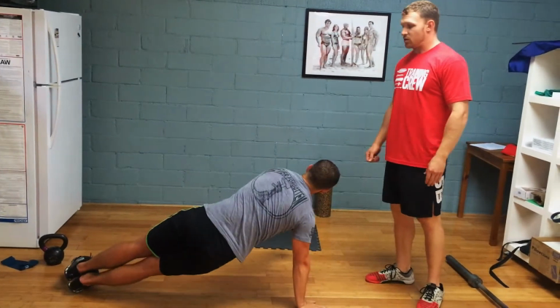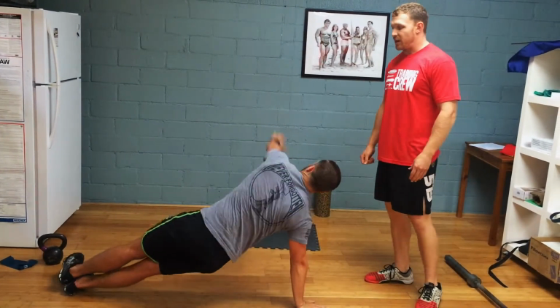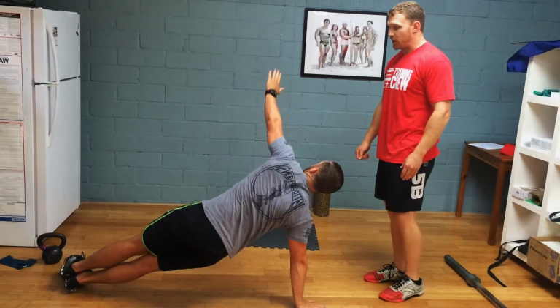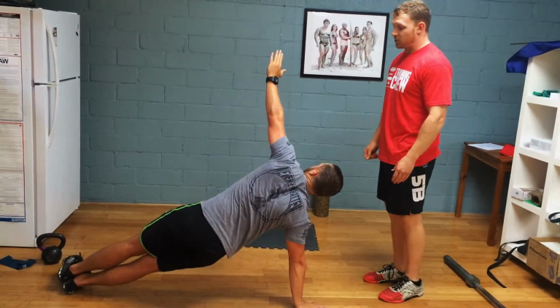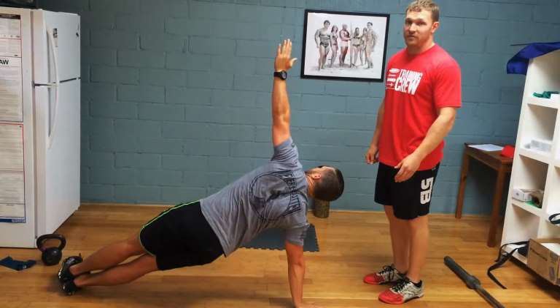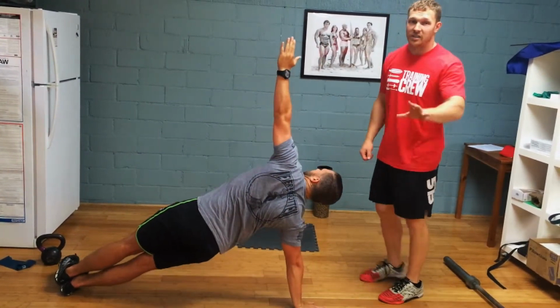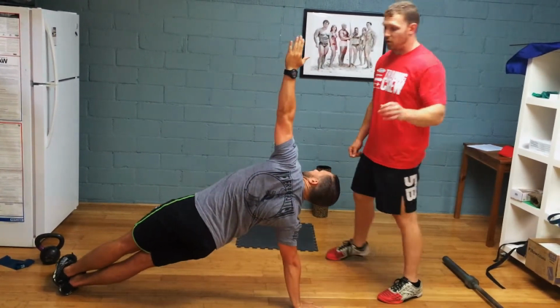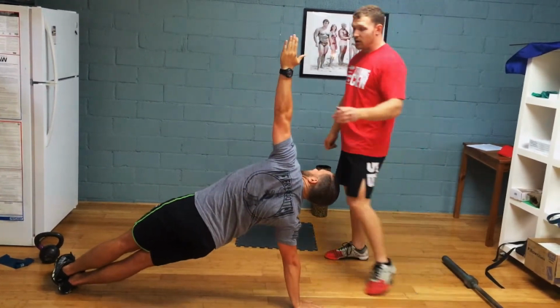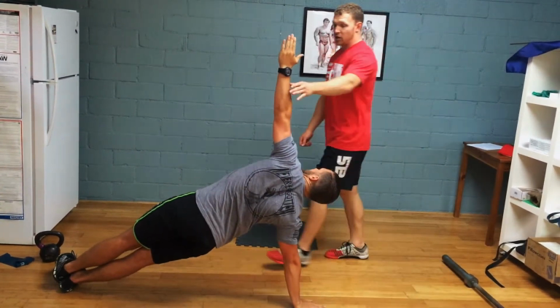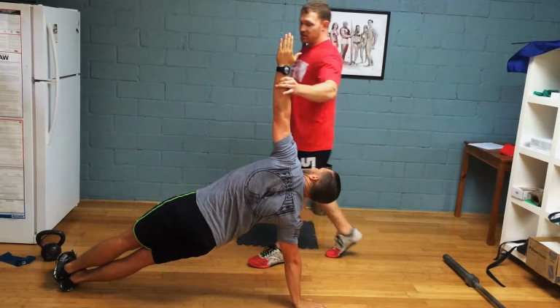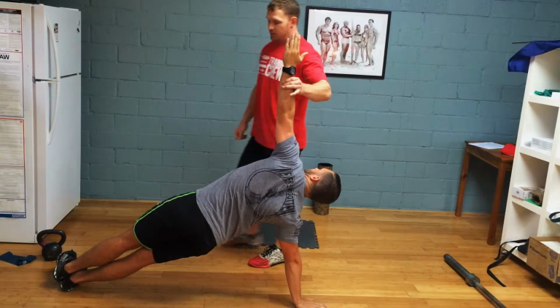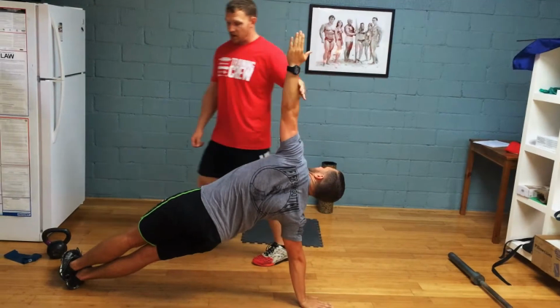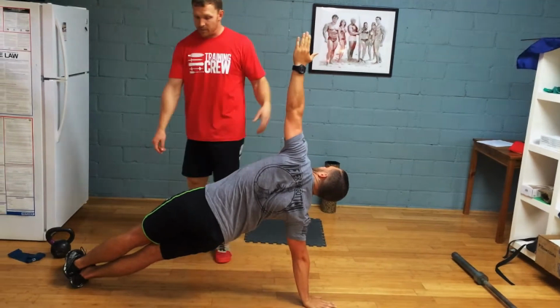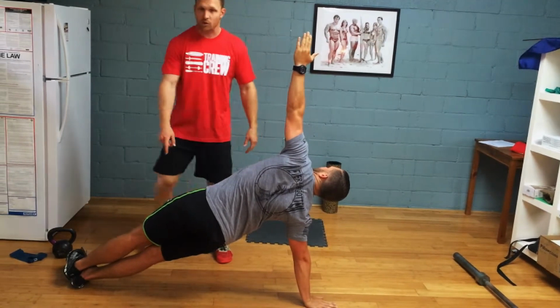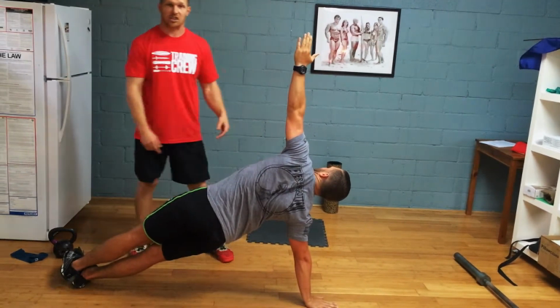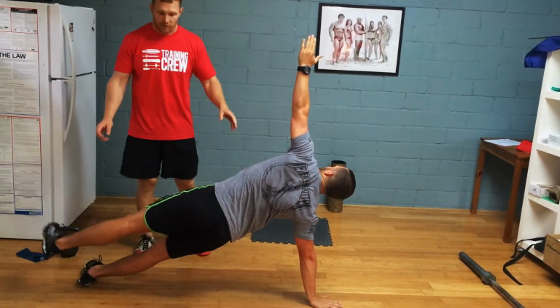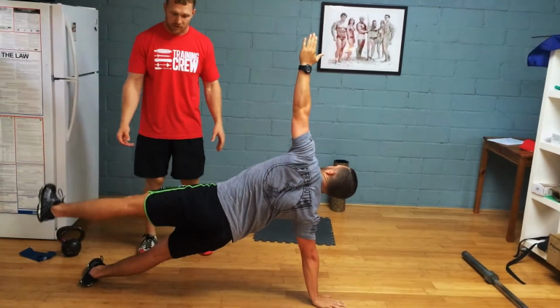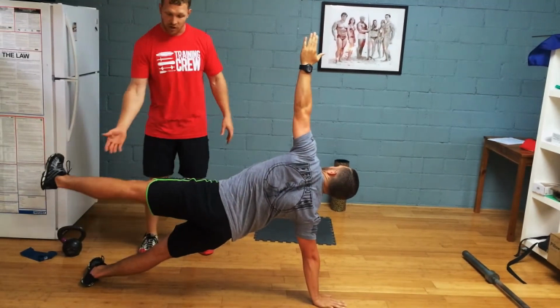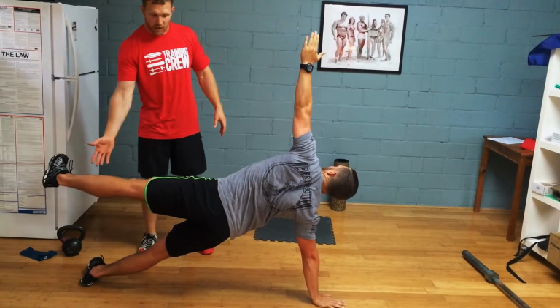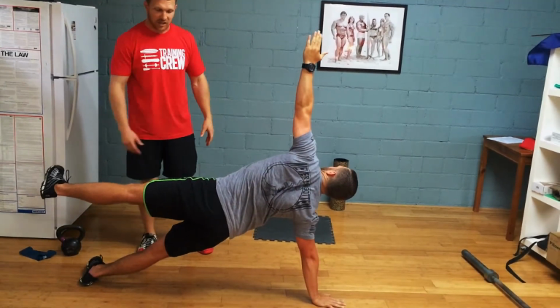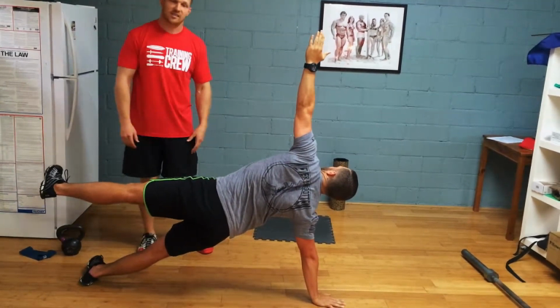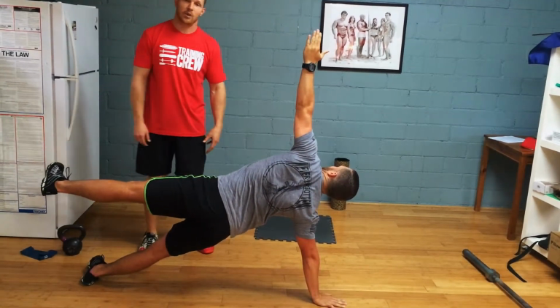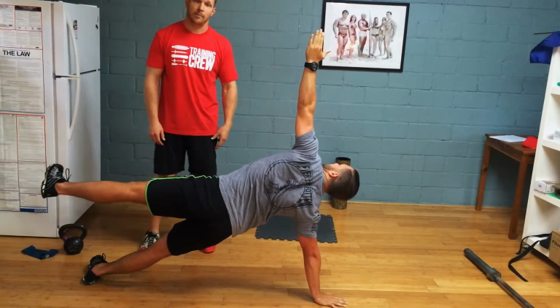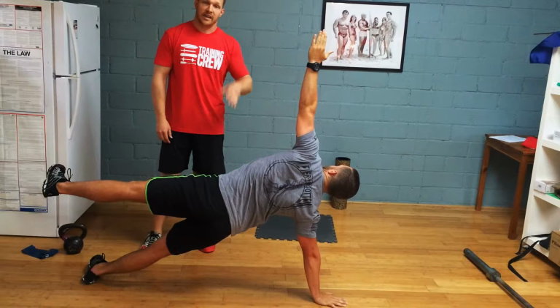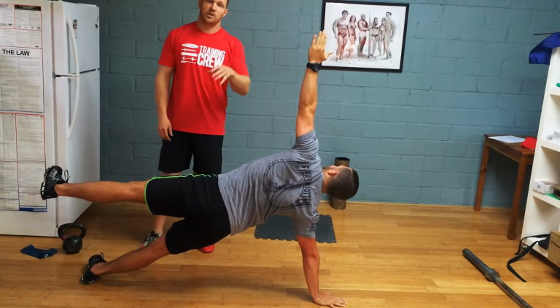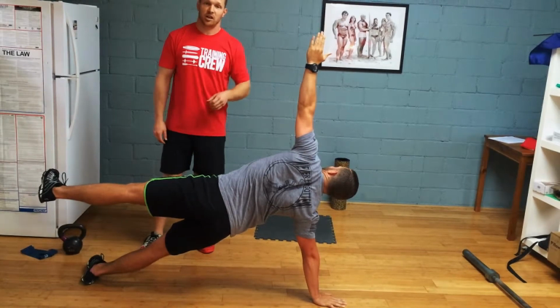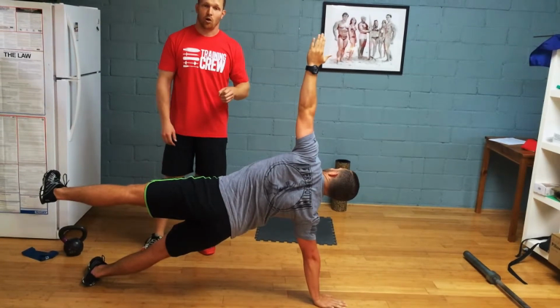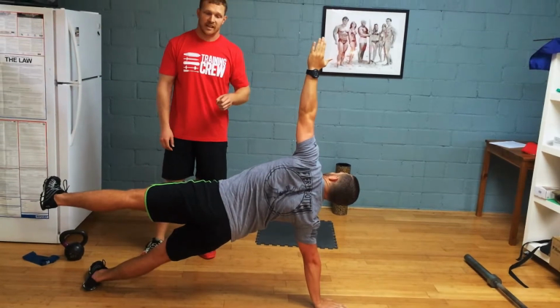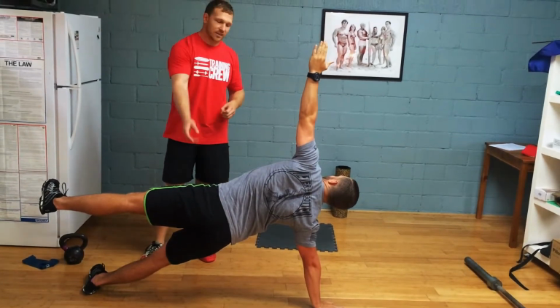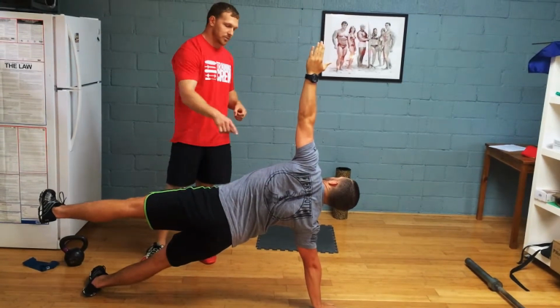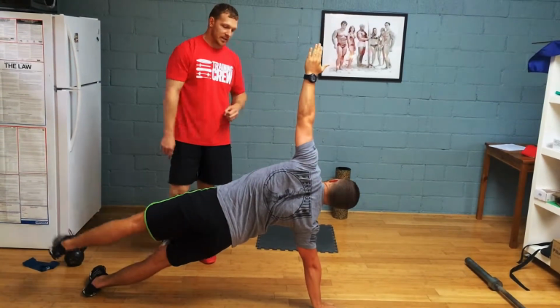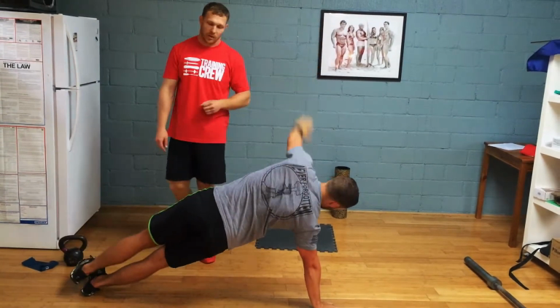The final progression, which is very difficult, is Travis keeping his arm driving up and going into a starfish position, where he actually lifts his top leg up. Each position, you're going to hold for 10 seconds. Then come back down to the plank.